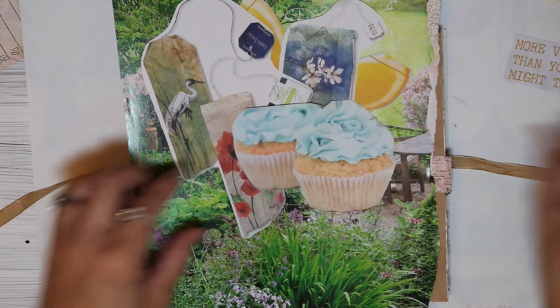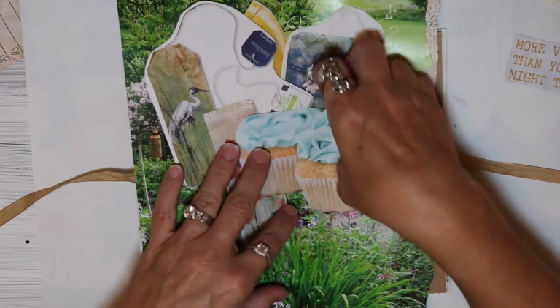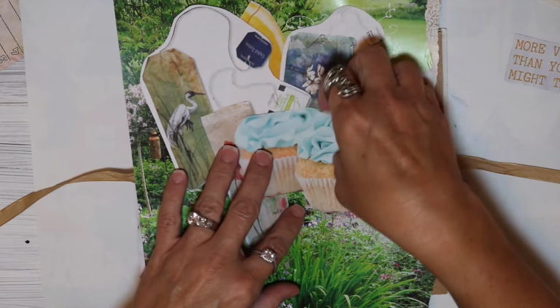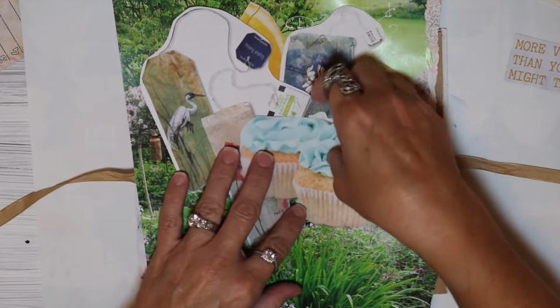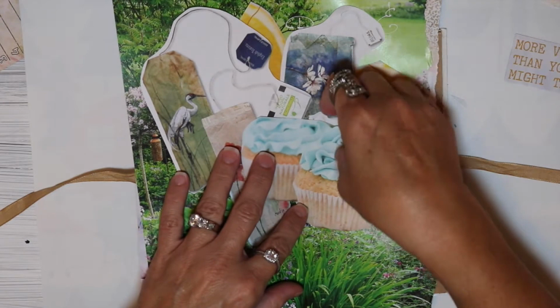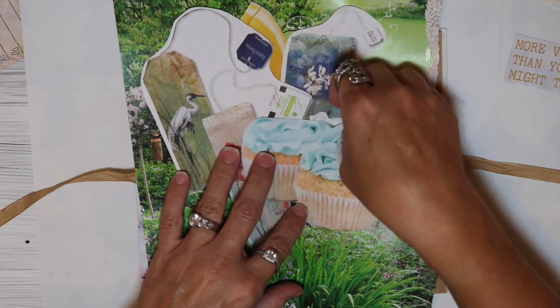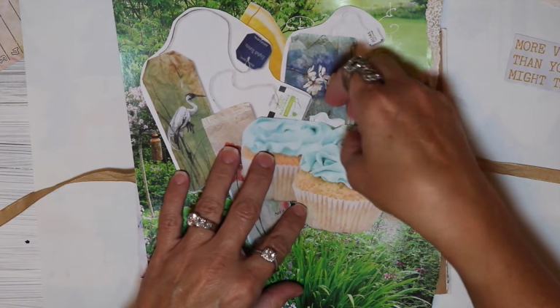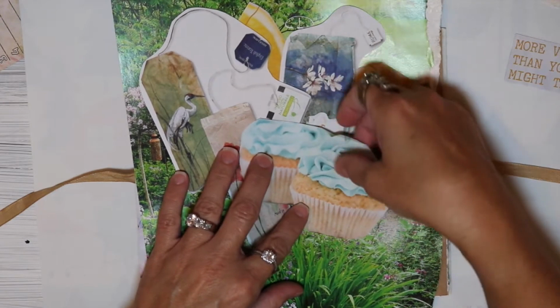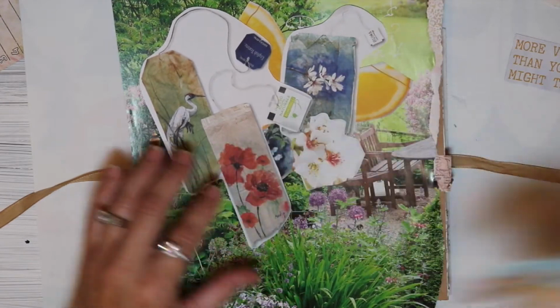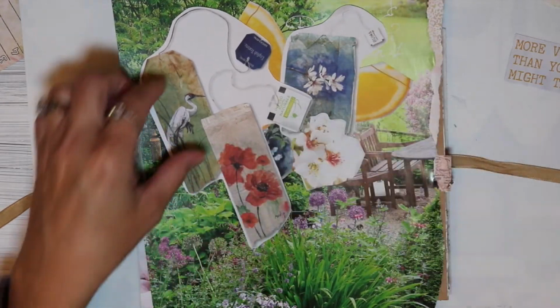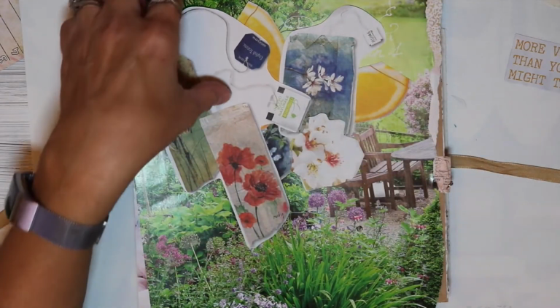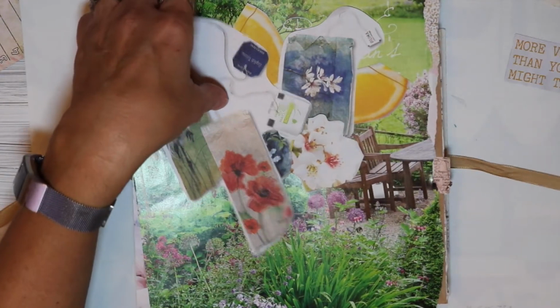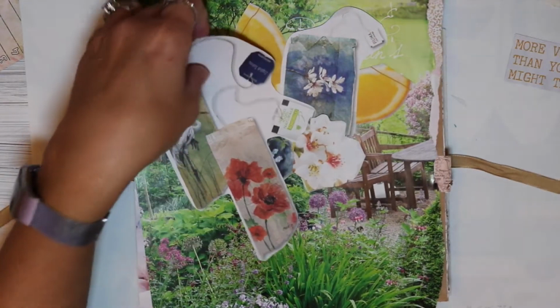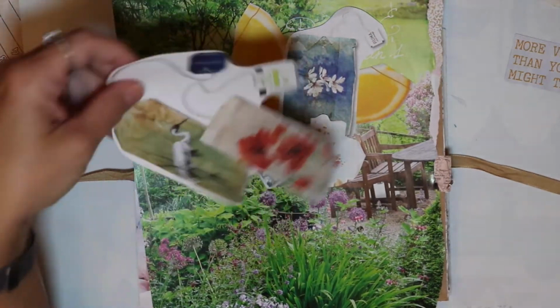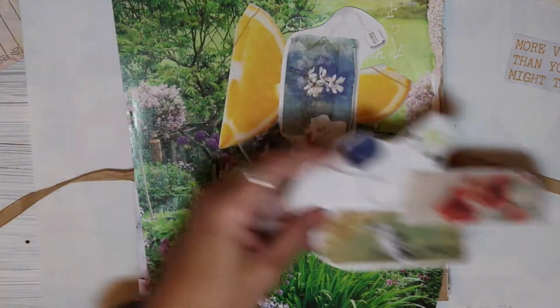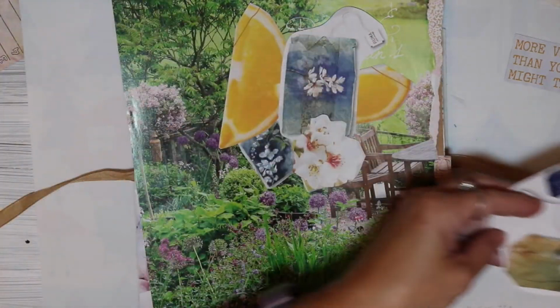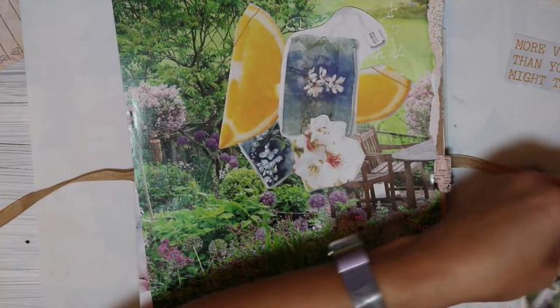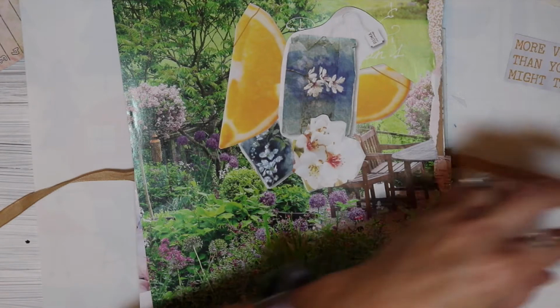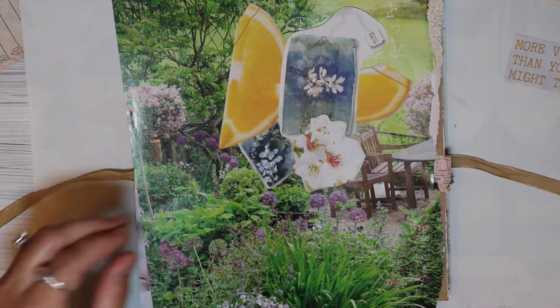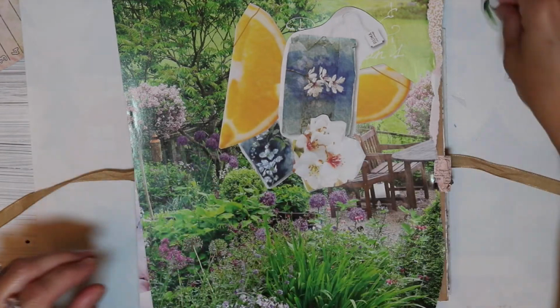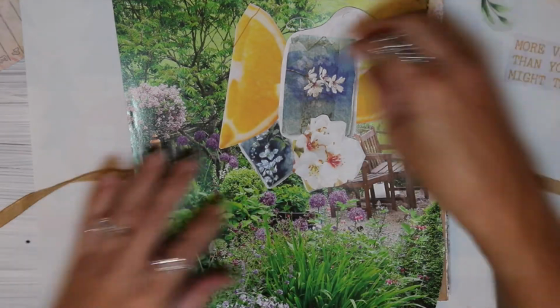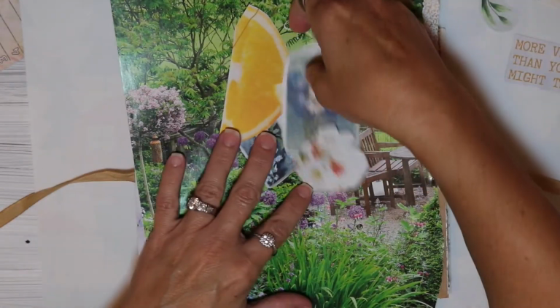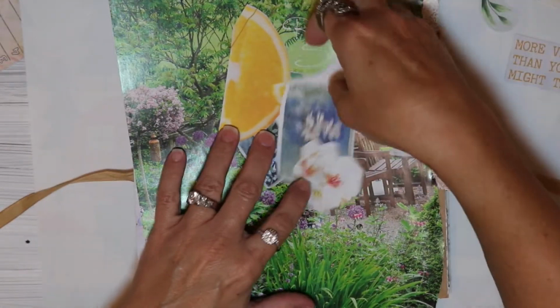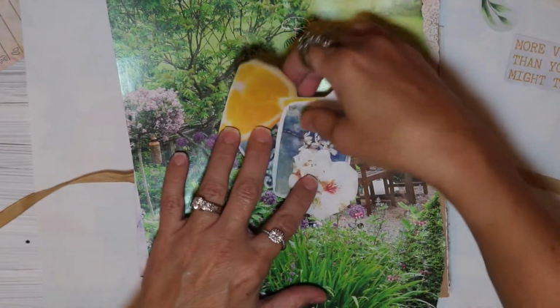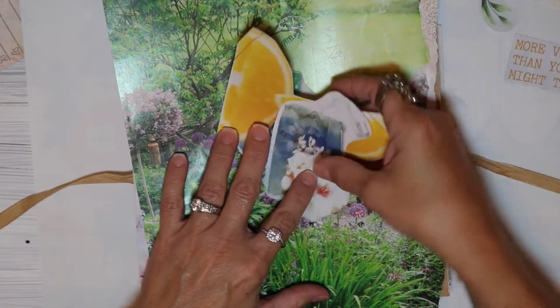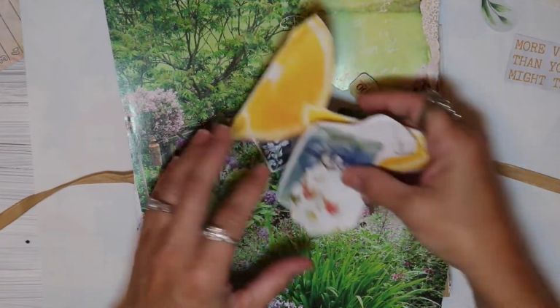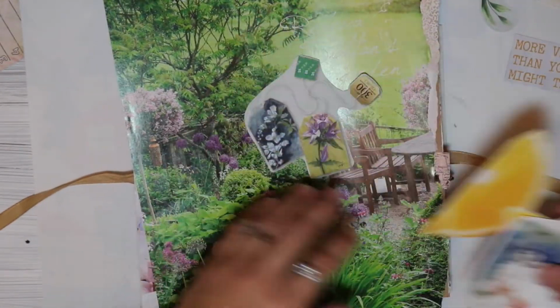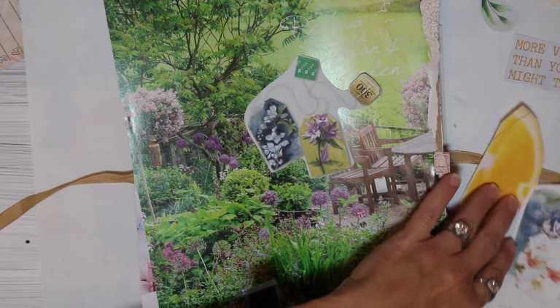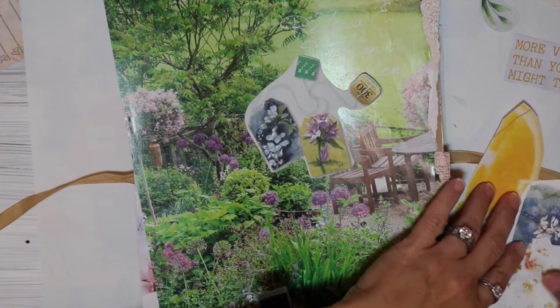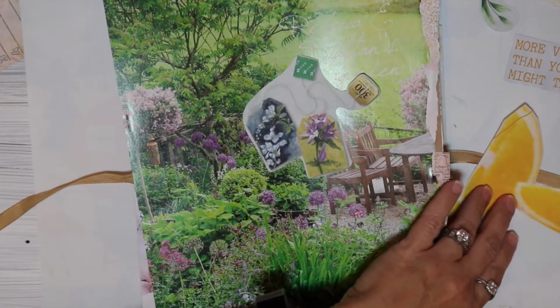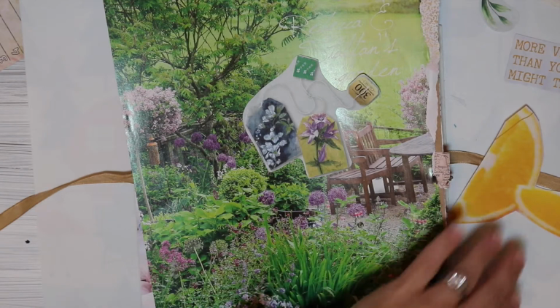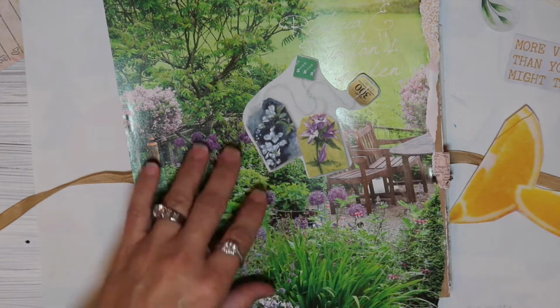You guys know me, I never know until I start putting it together. I like to be pretty spontaneous. But those are some of the images that she sent me and I went ahead and cut them out.